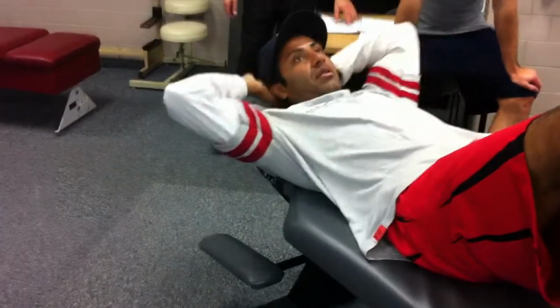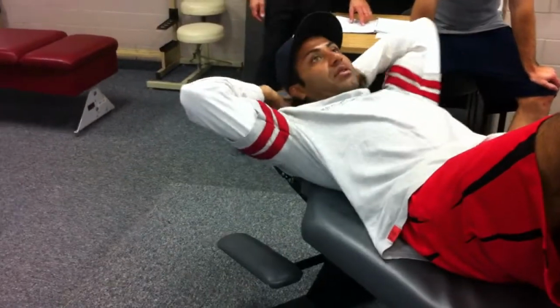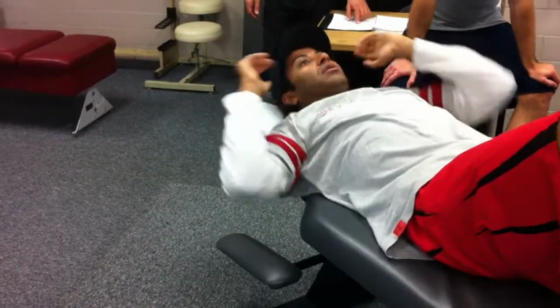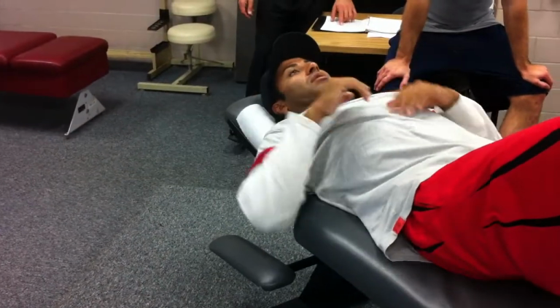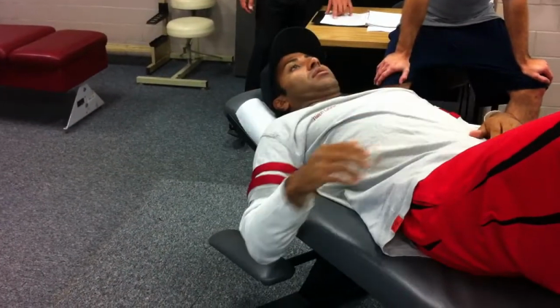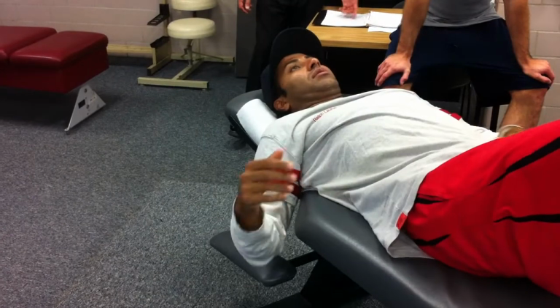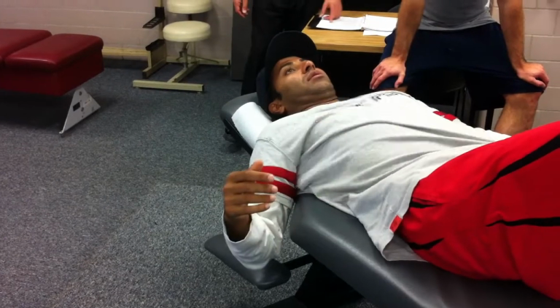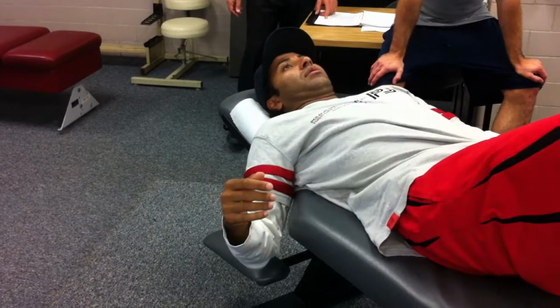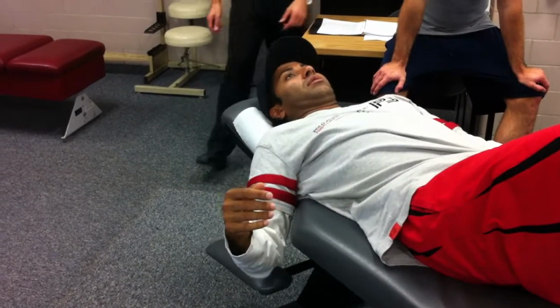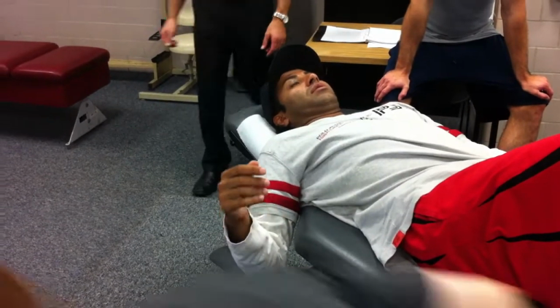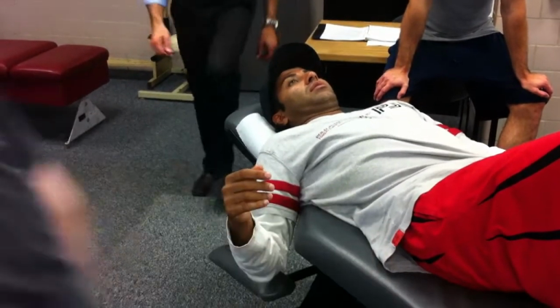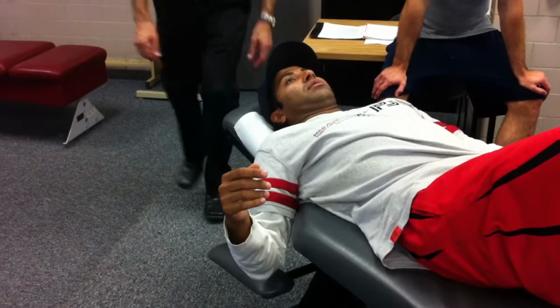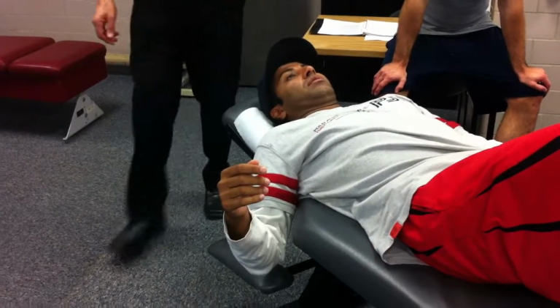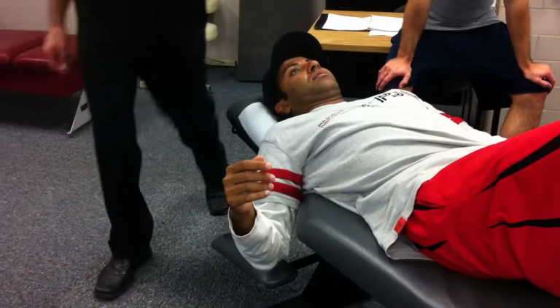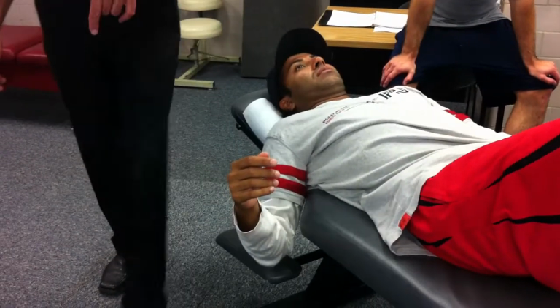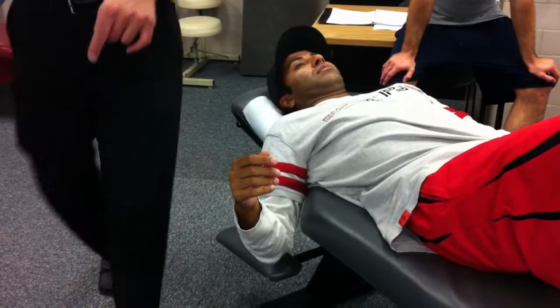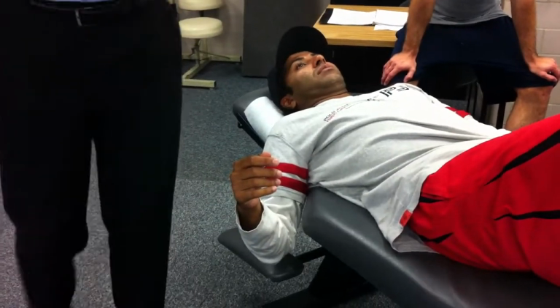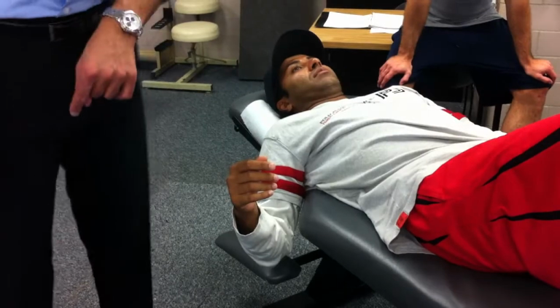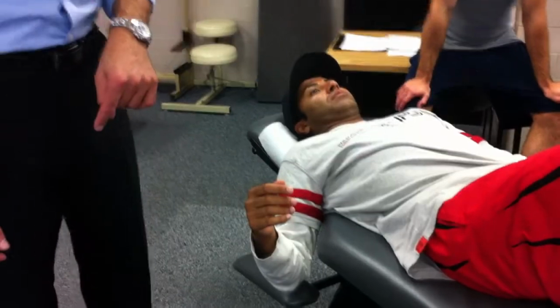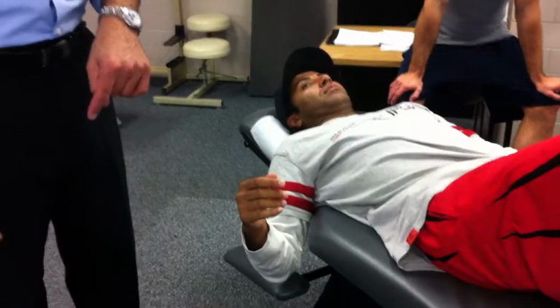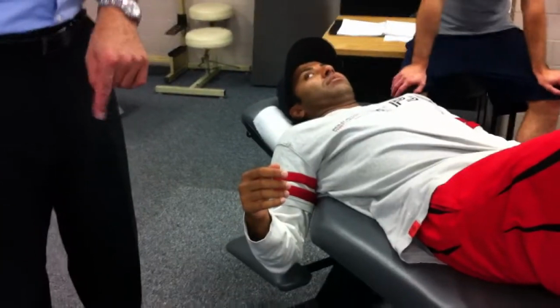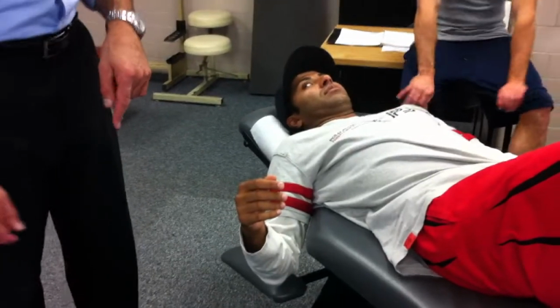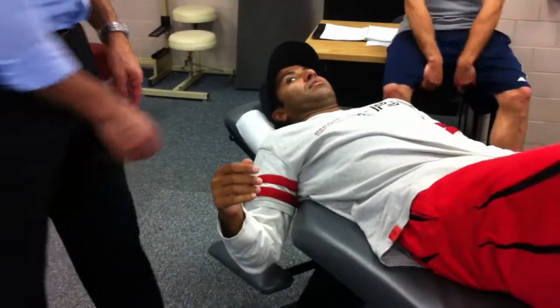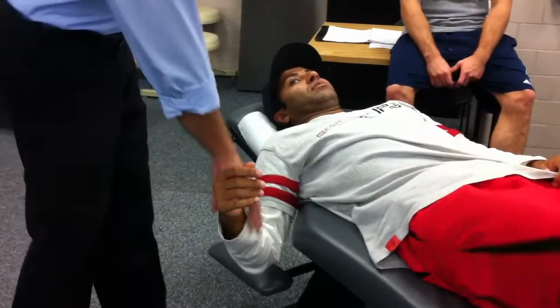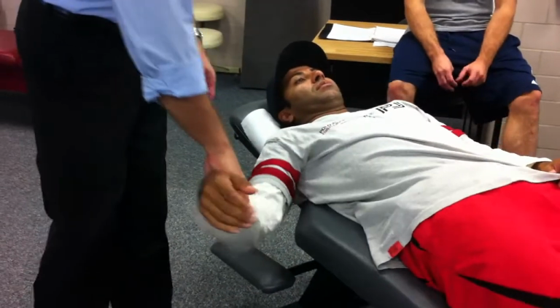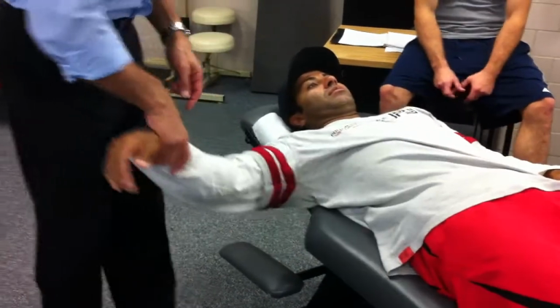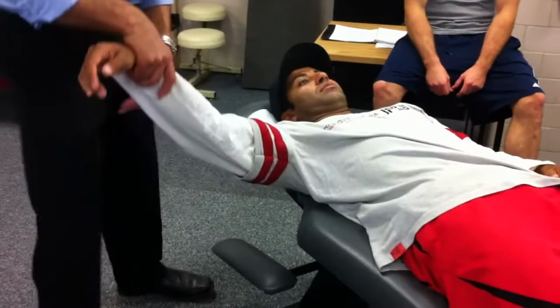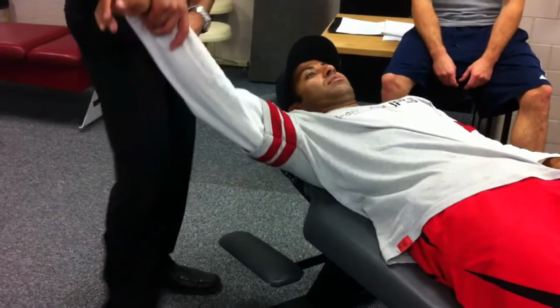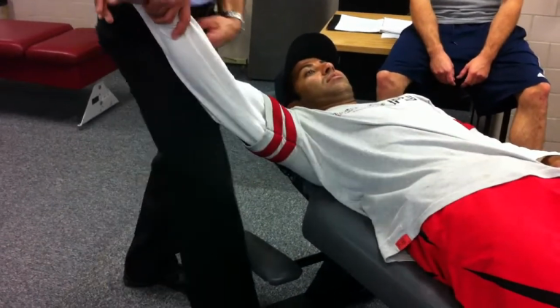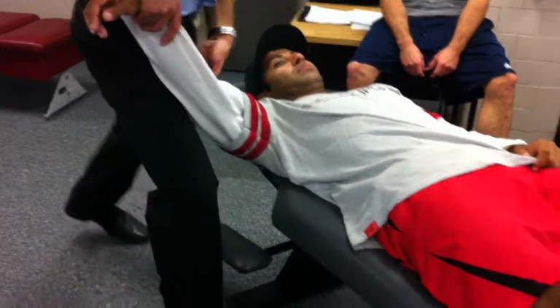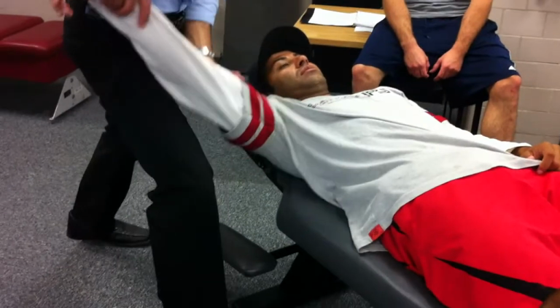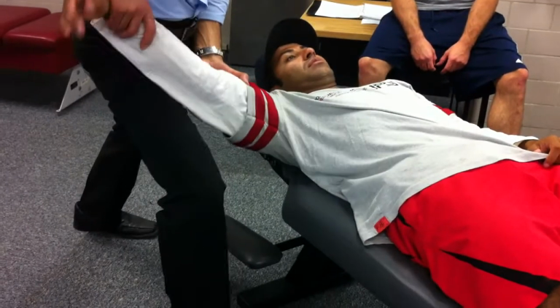Impression of the GH in the scapular plane, 30 degrees. Now we're going to do distraction of the GH in the scapular plane, 30 degrees. So everything looks the same.